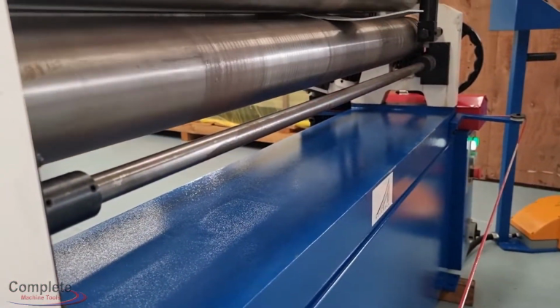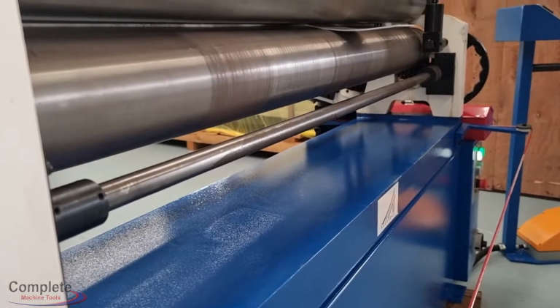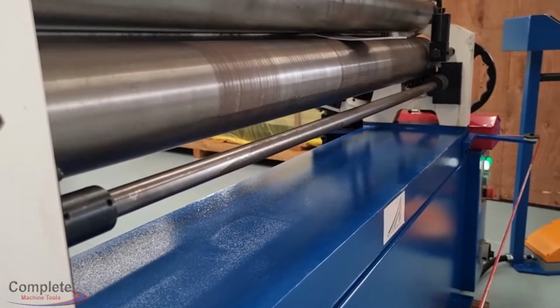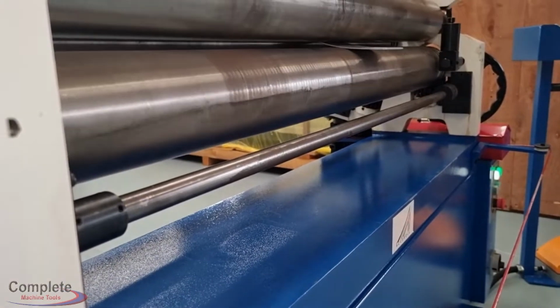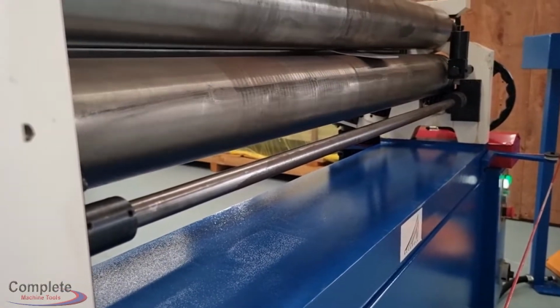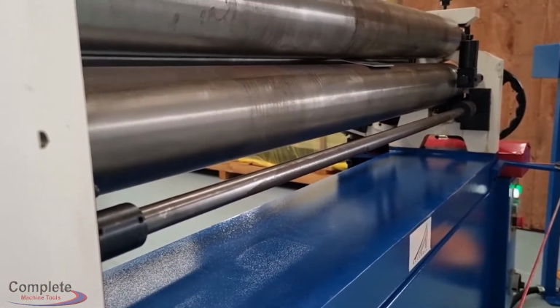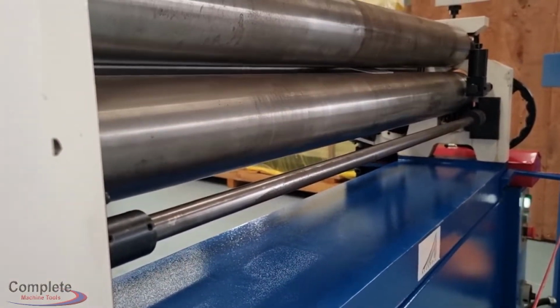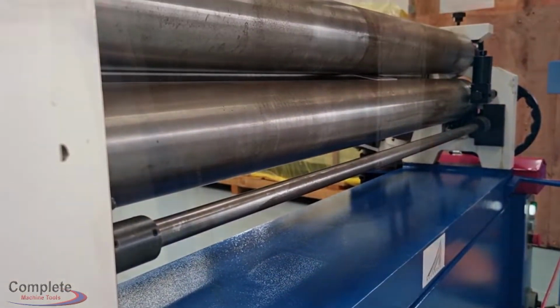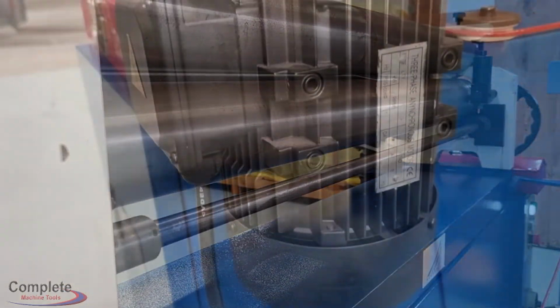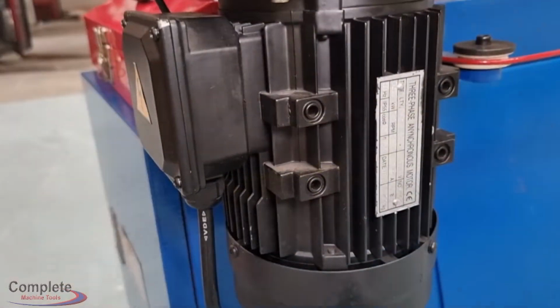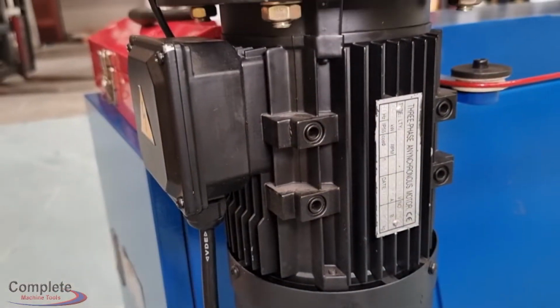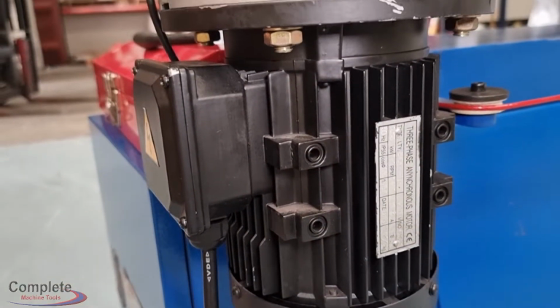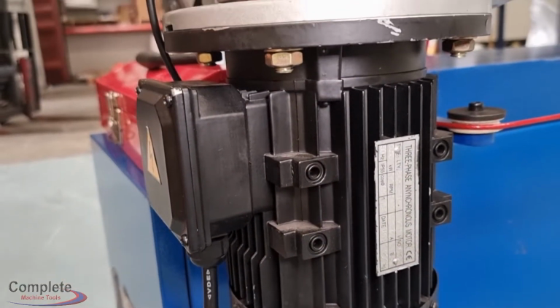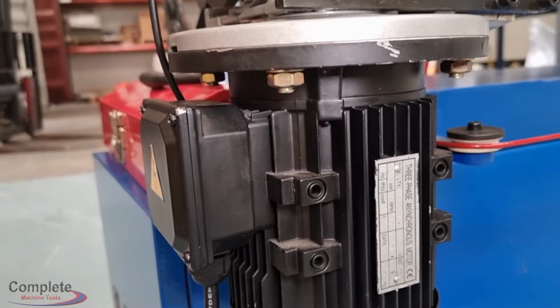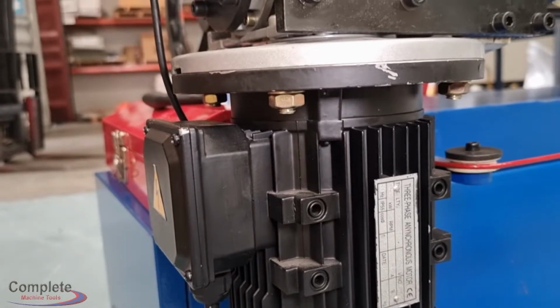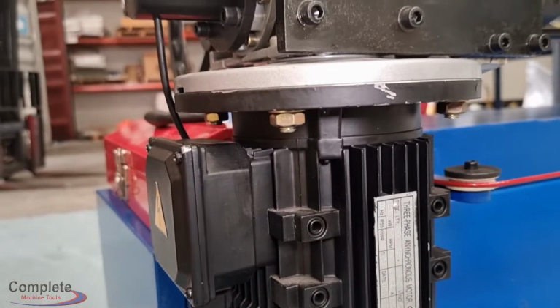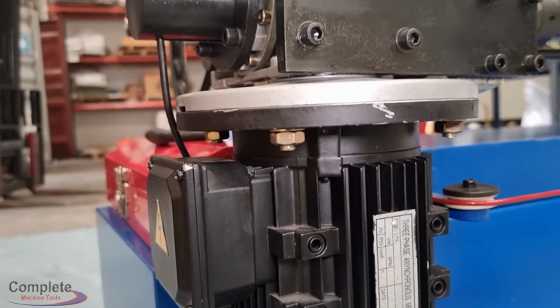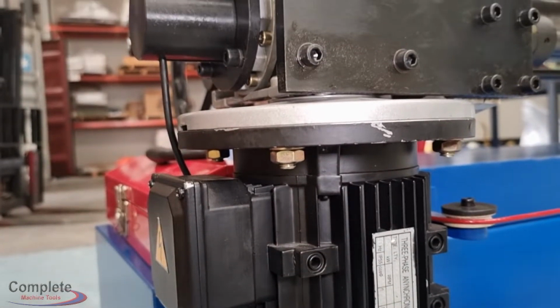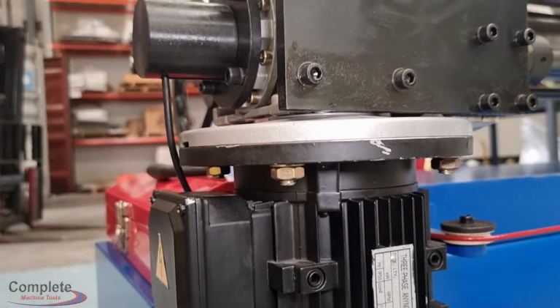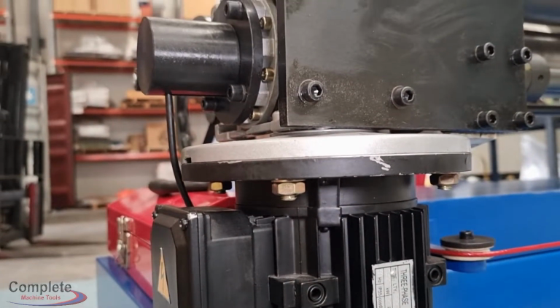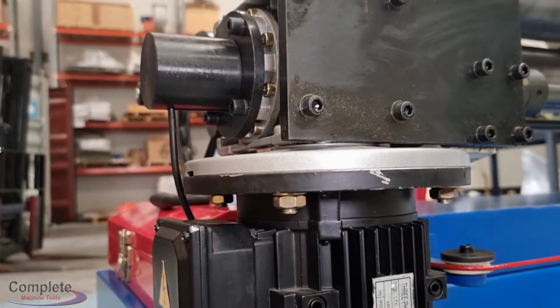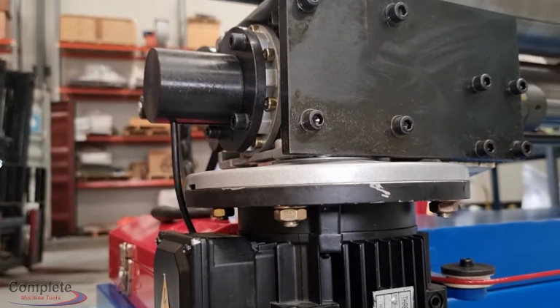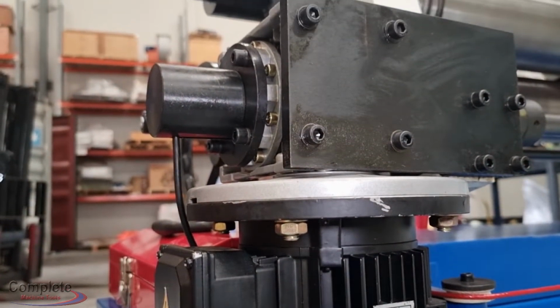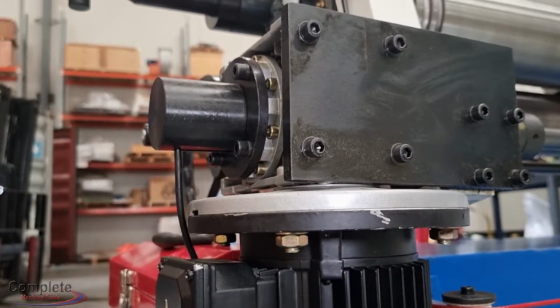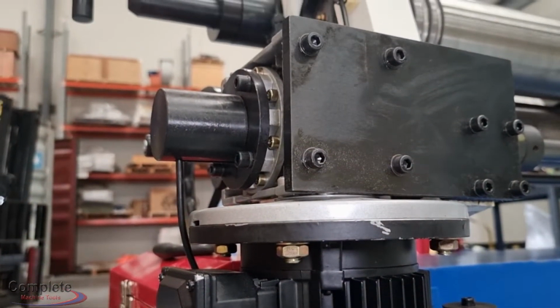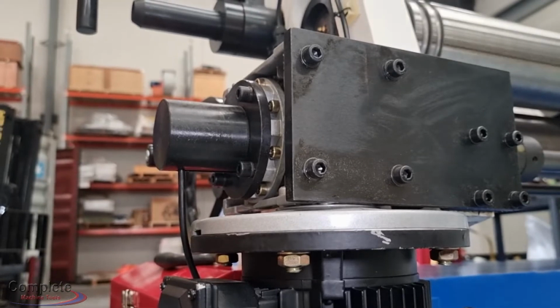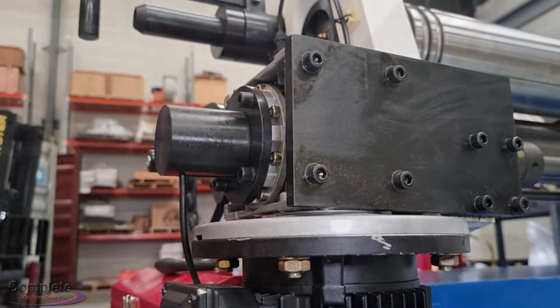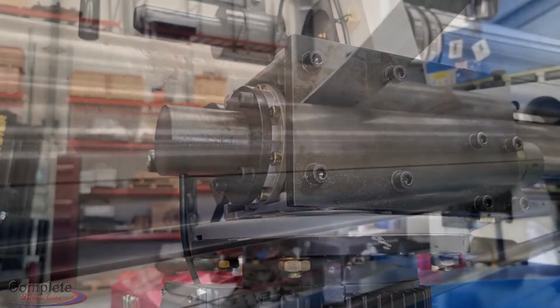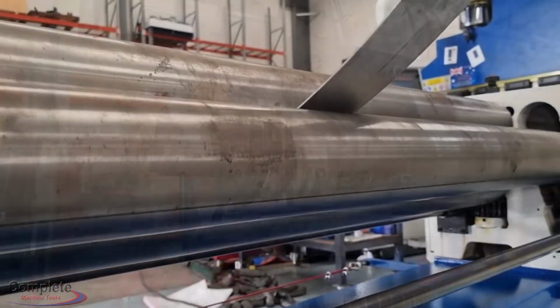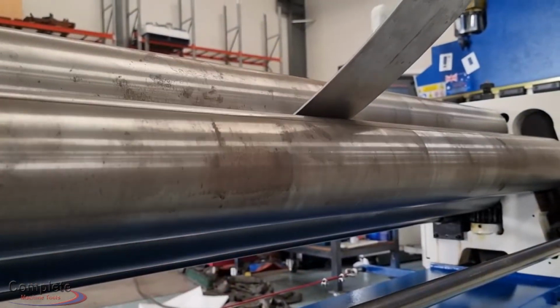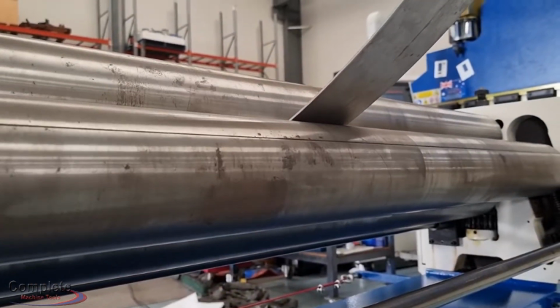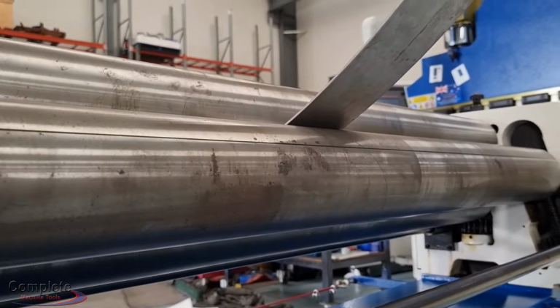The rear roll is motorized, so moving it back and forth is done simply at the push of a button. With a fixed top roller and adjustable lower and rear rollers, adjusting the machine to fit the thickness of material is simple.